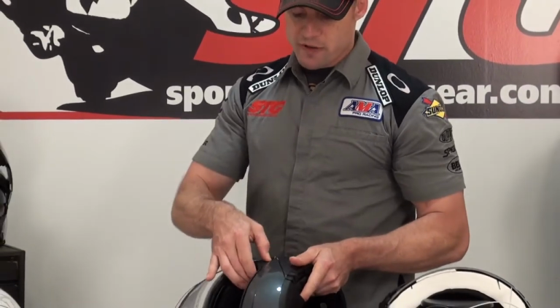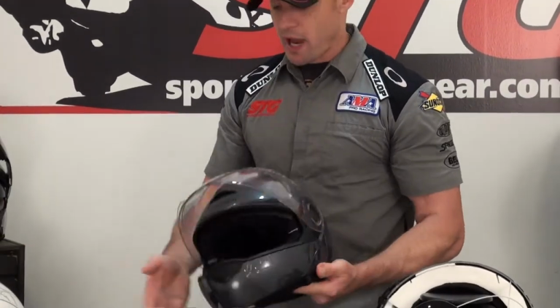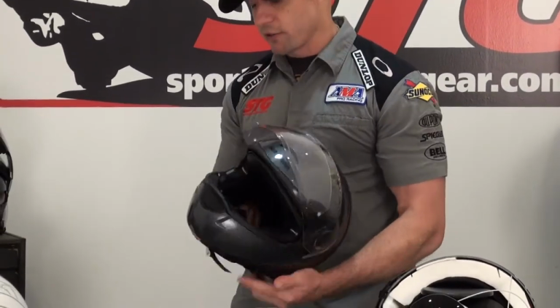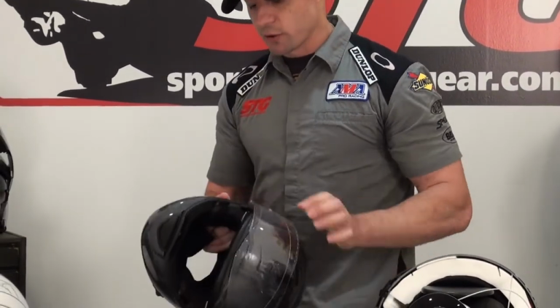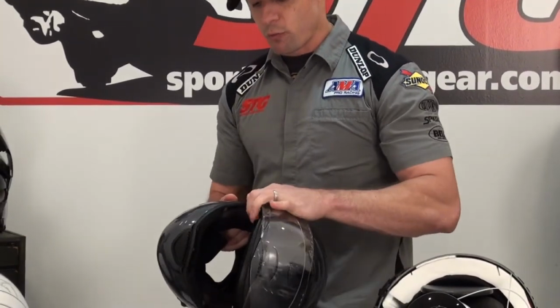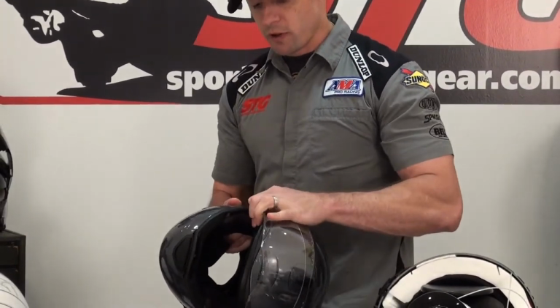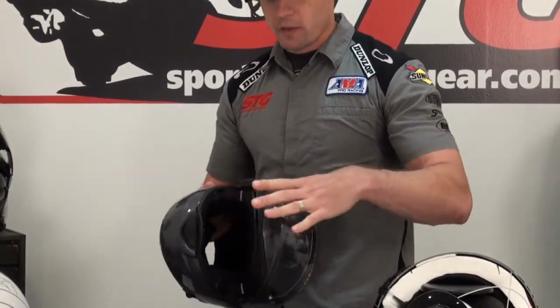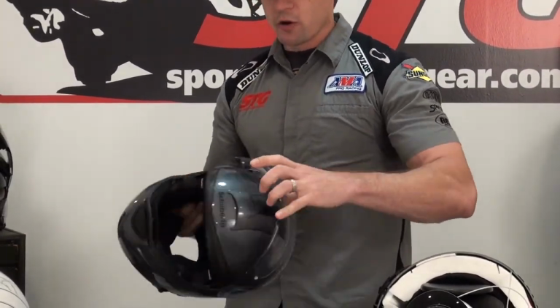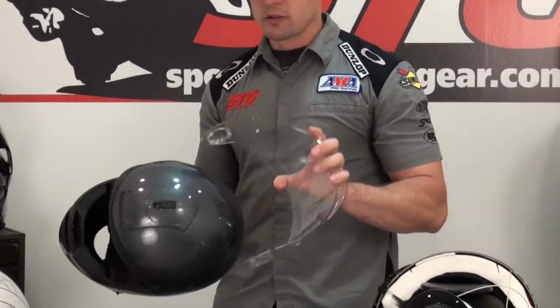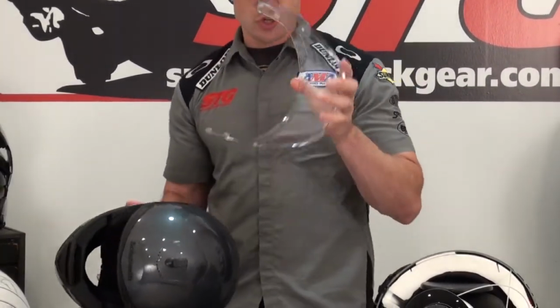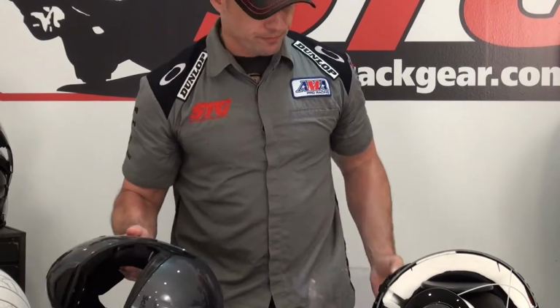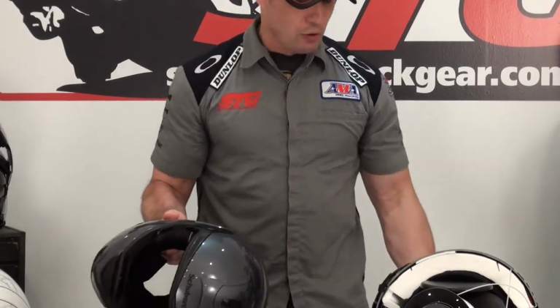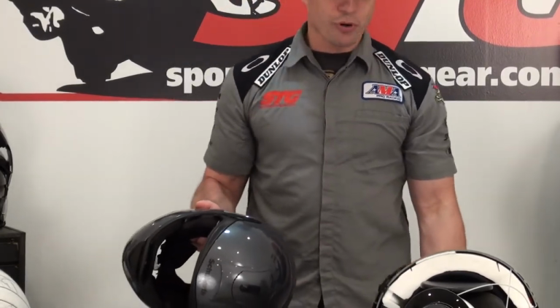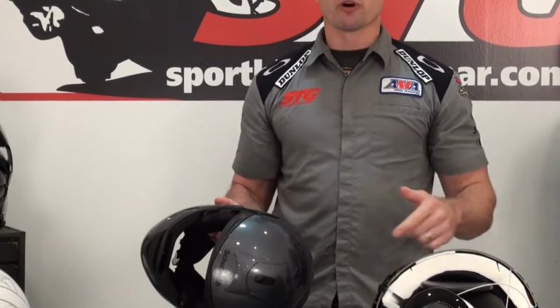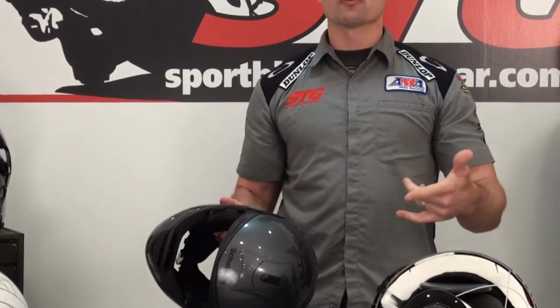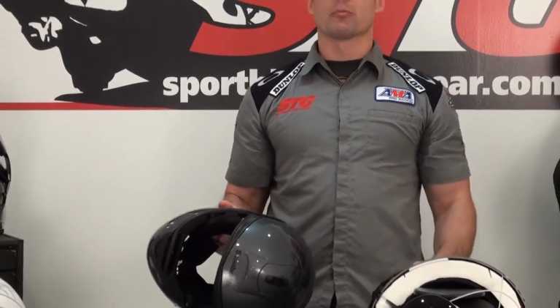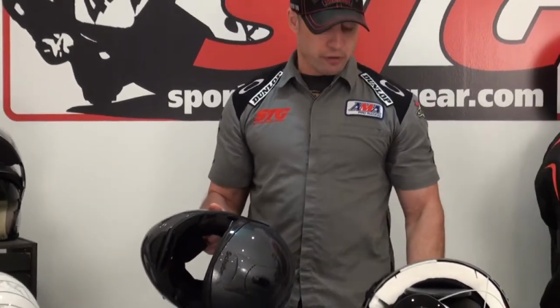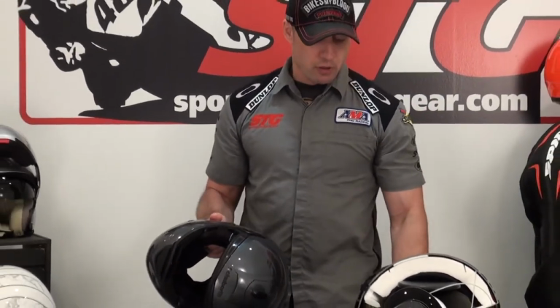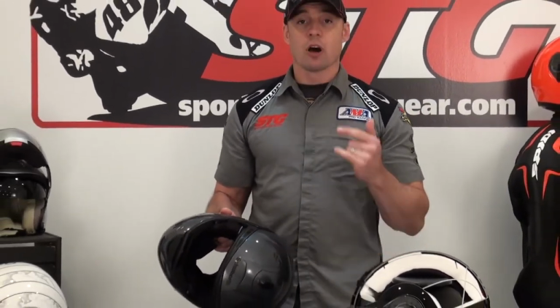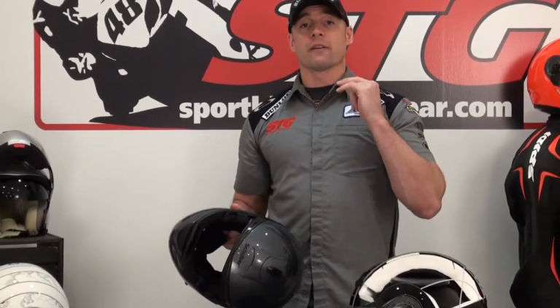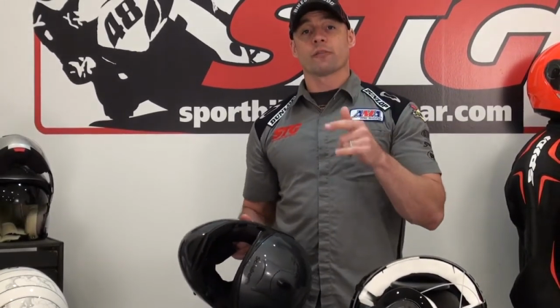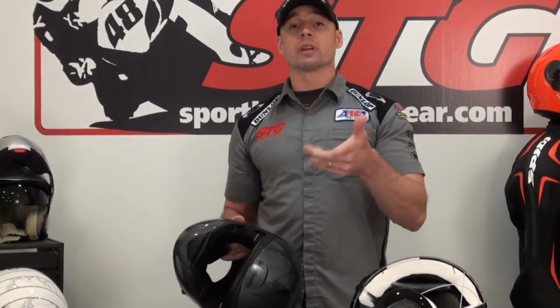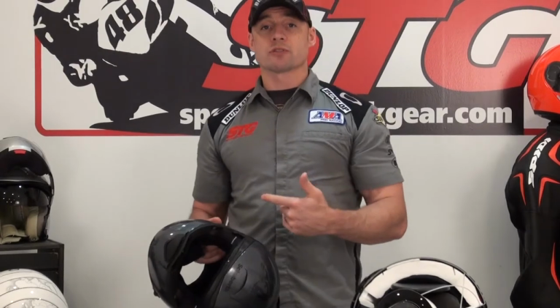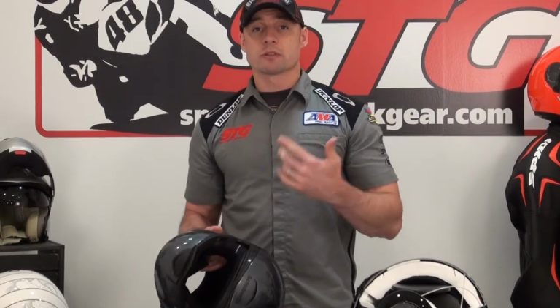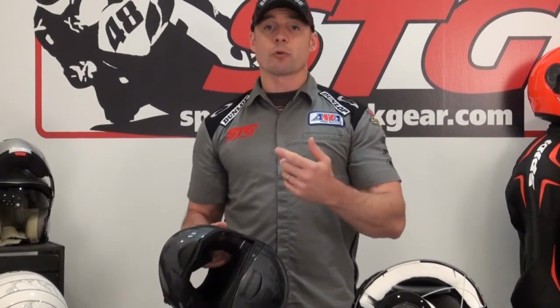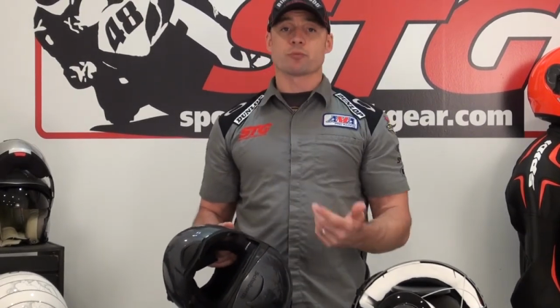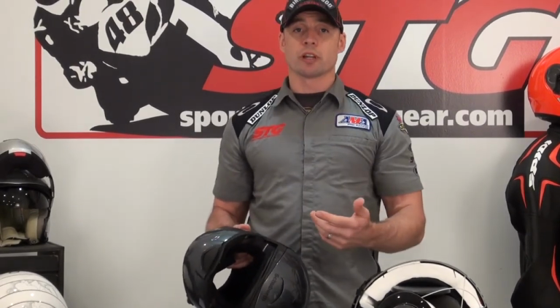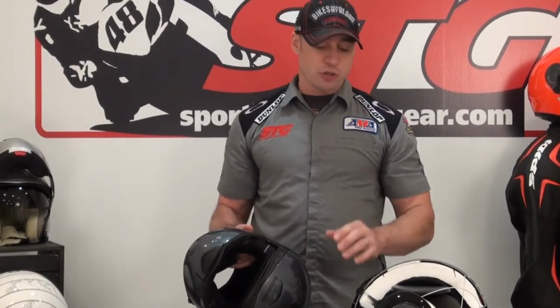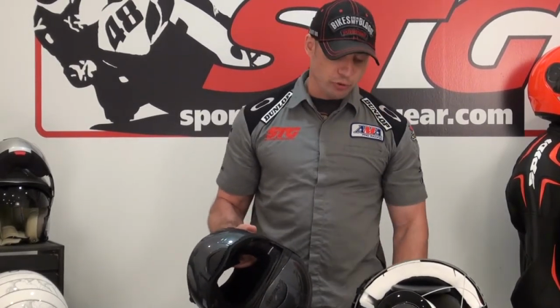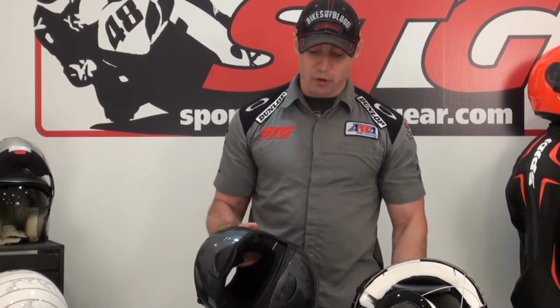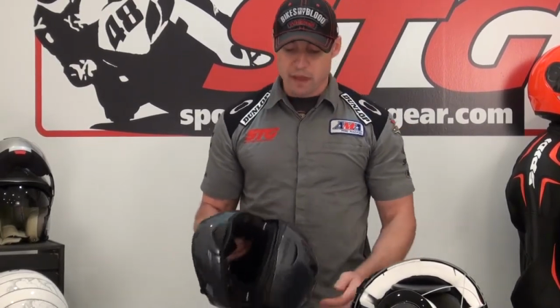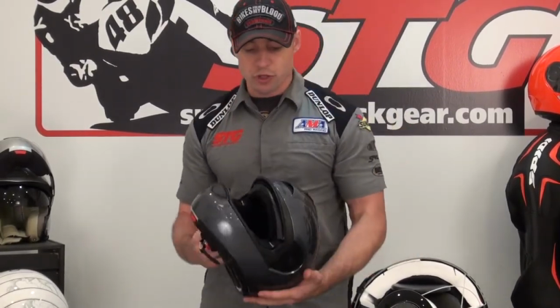We're going to take it back off and have a look at removing the inner tinted shield. Each one of these also comes with a fog-free pinlock insert. So if you're going to ride in some really inclement conditions, you're able to install that in the outer shield.